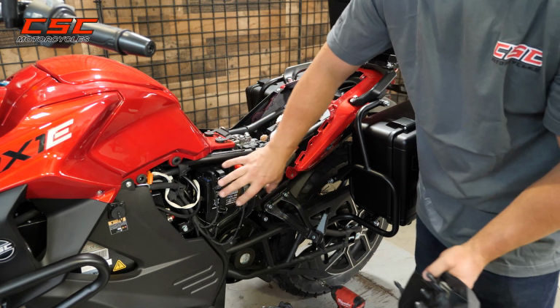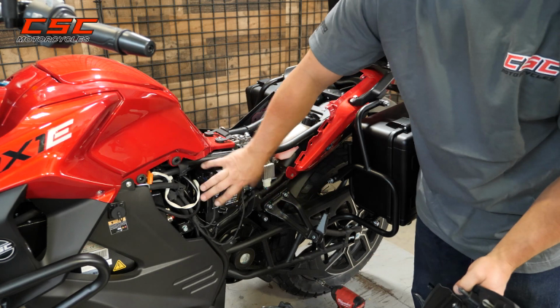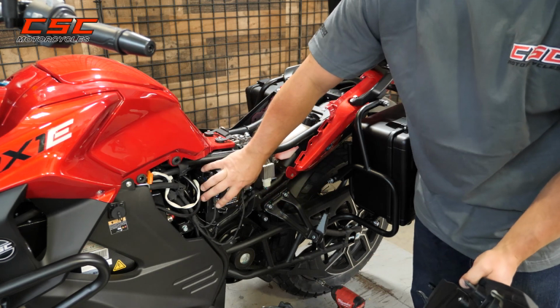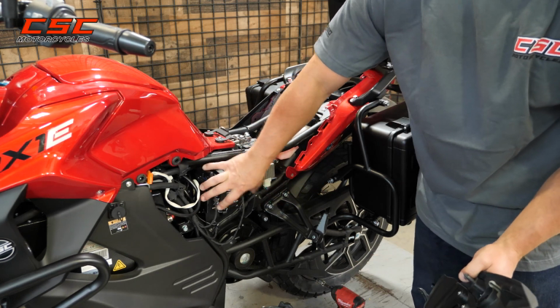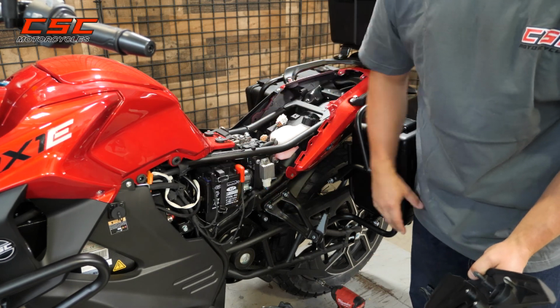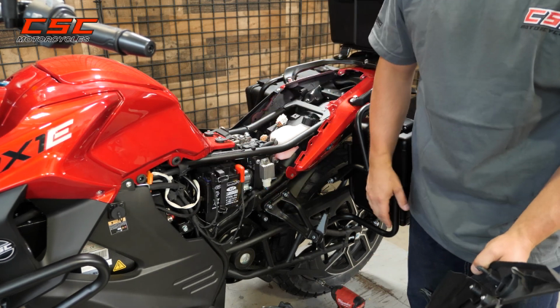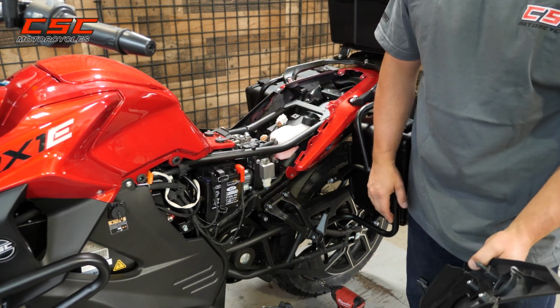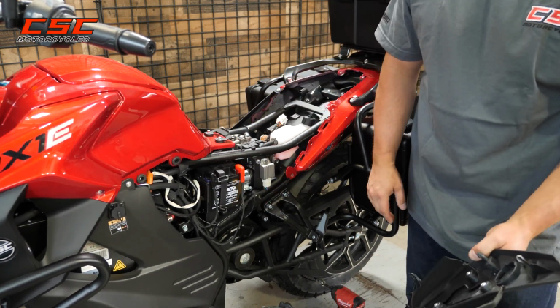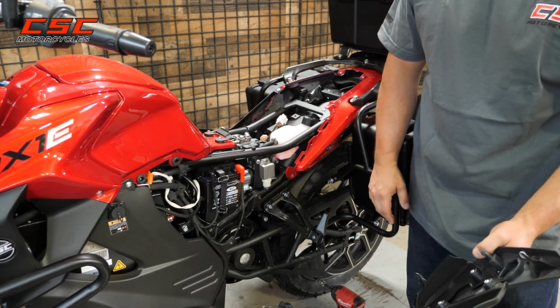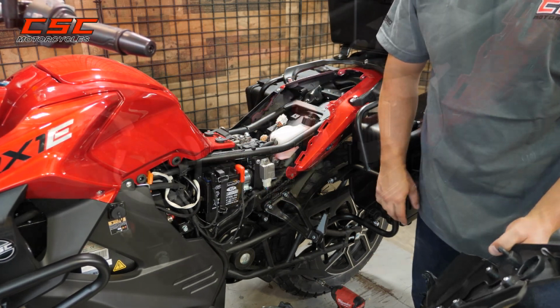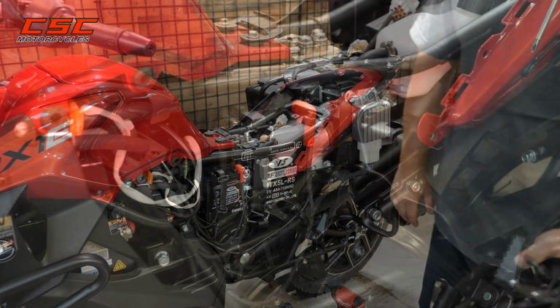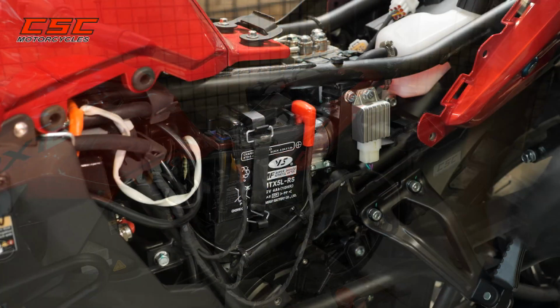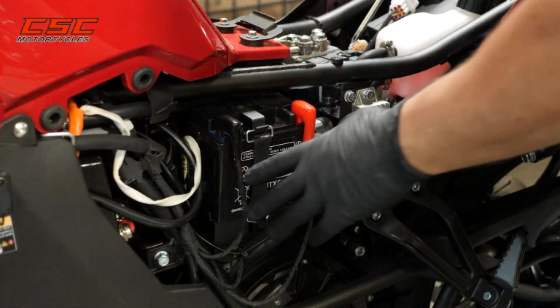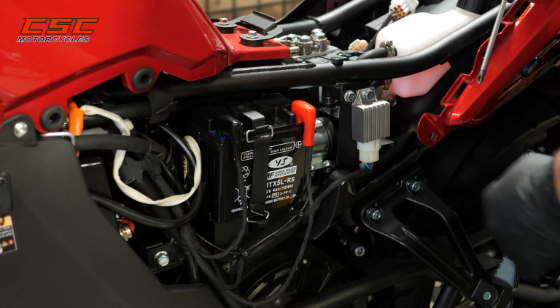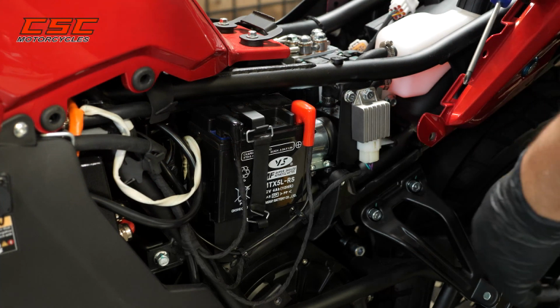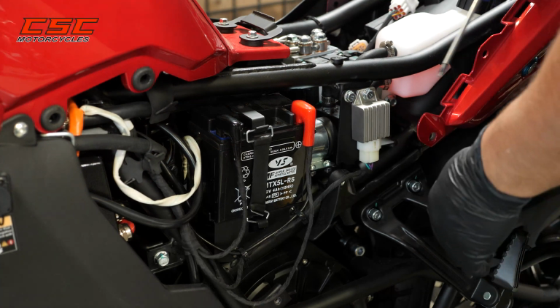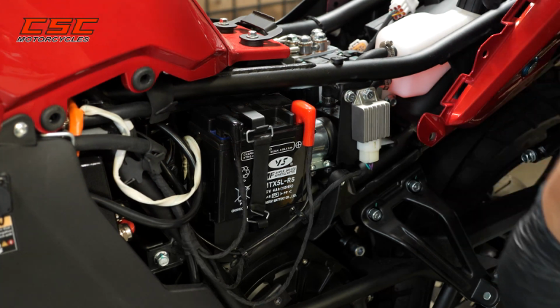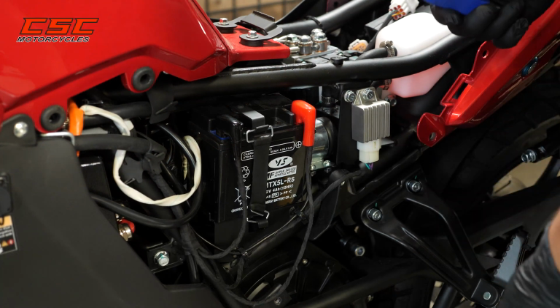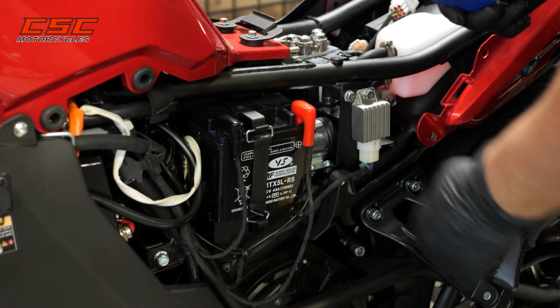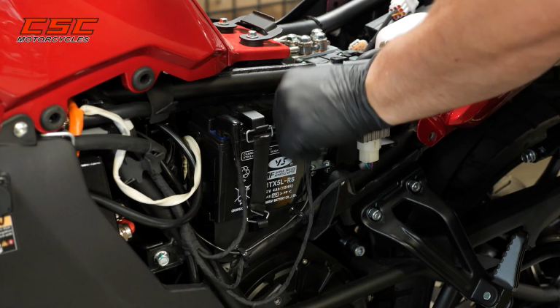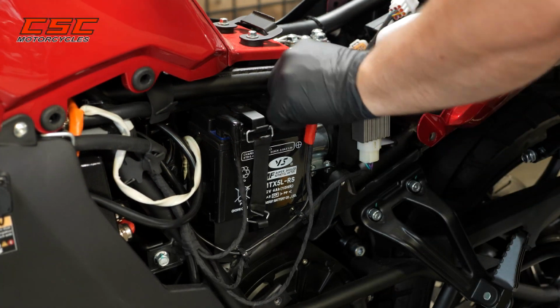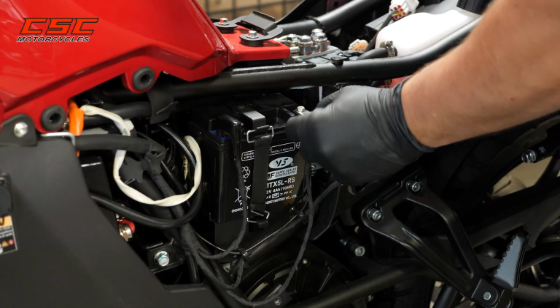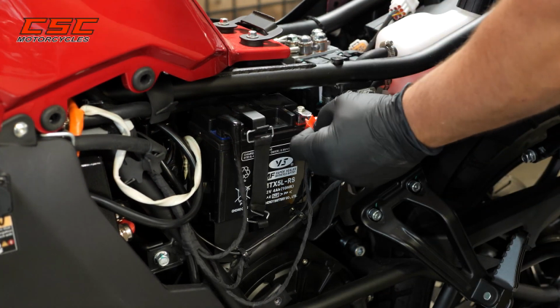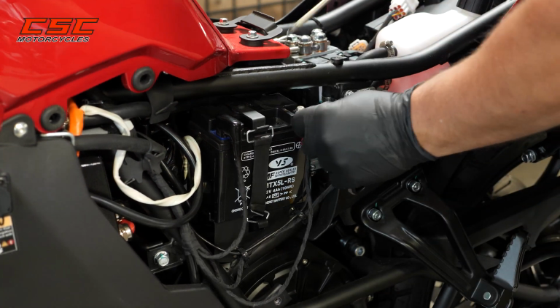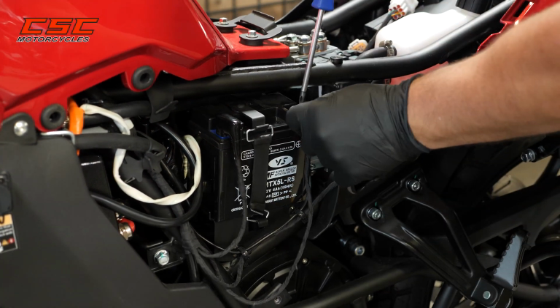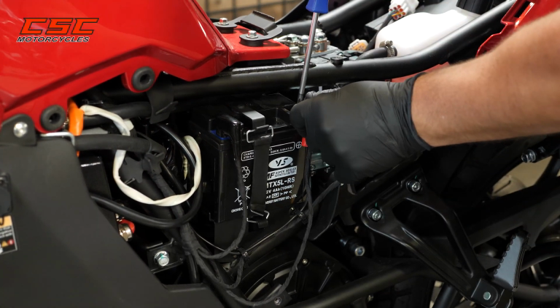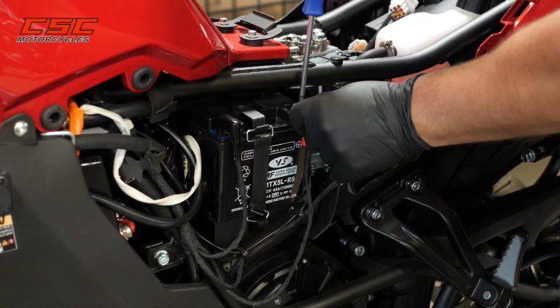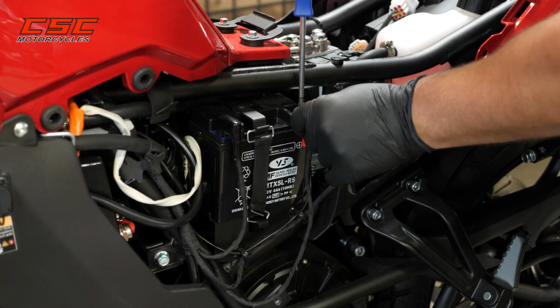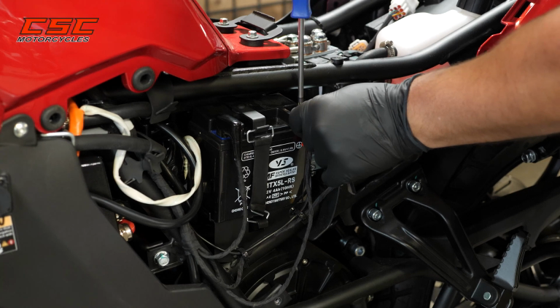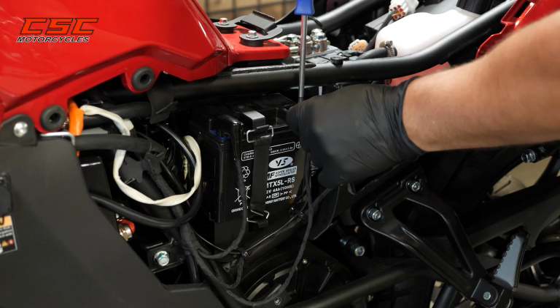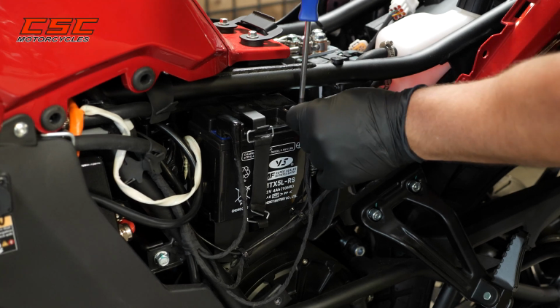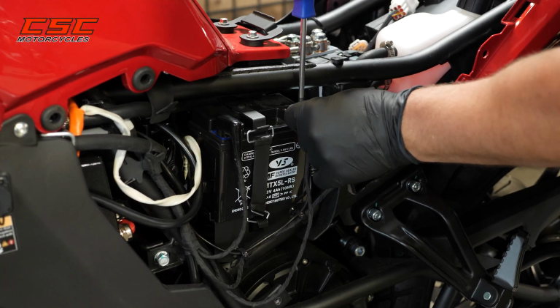And now I have access to the small 12-volt battery. To remove the battery, we're going to use a number two Phillips screwdriver to remove the screws from the terminals.